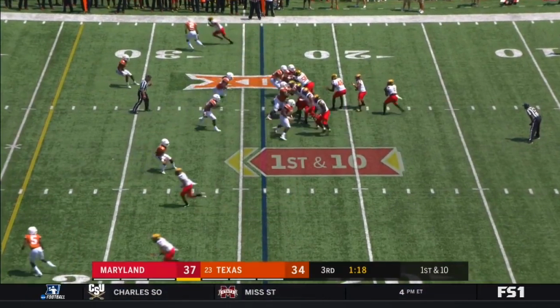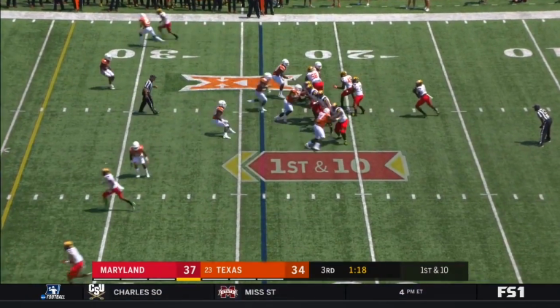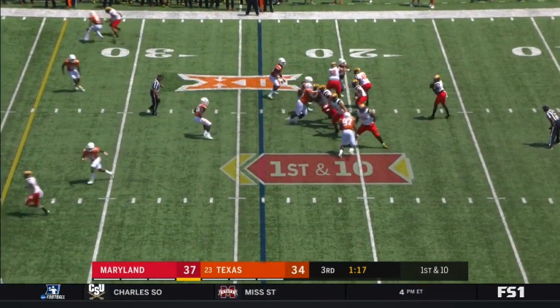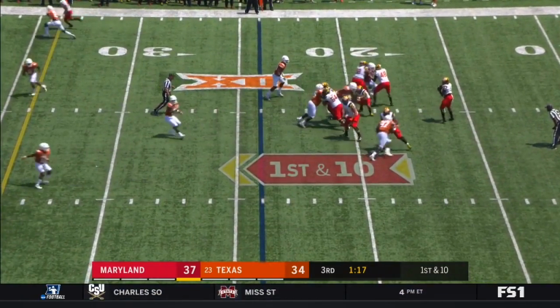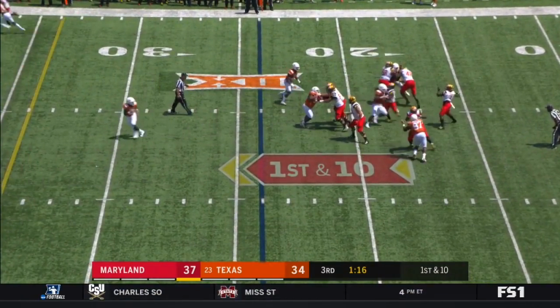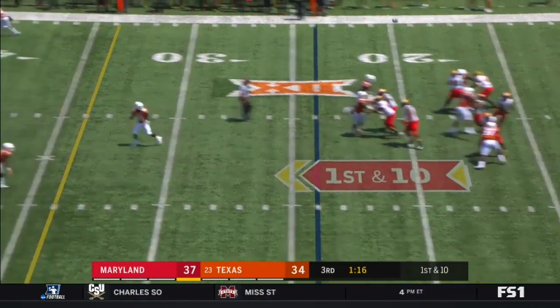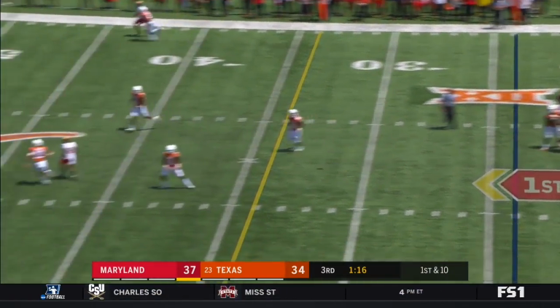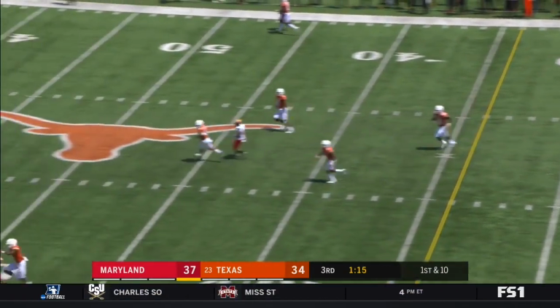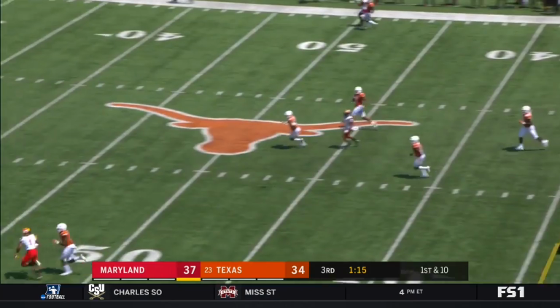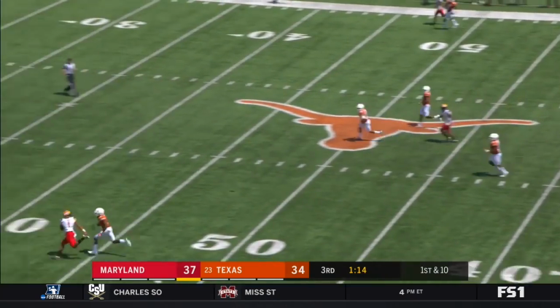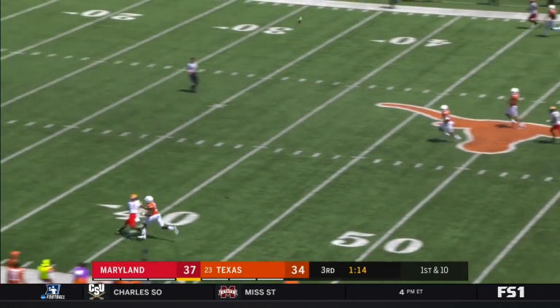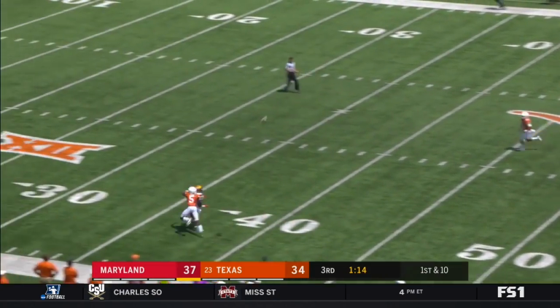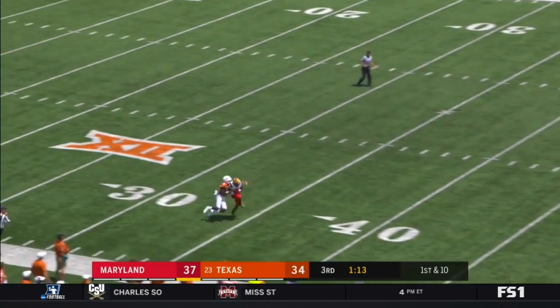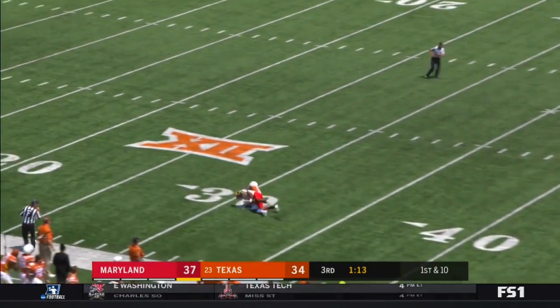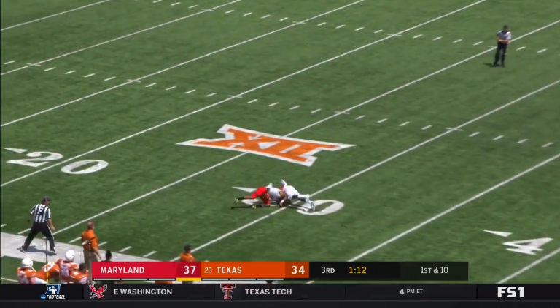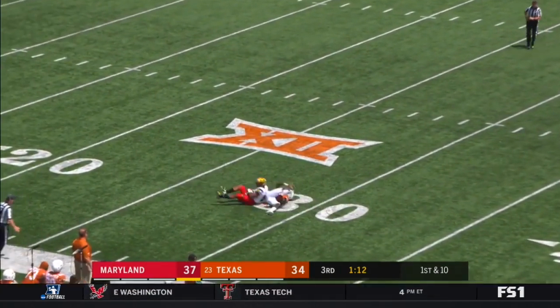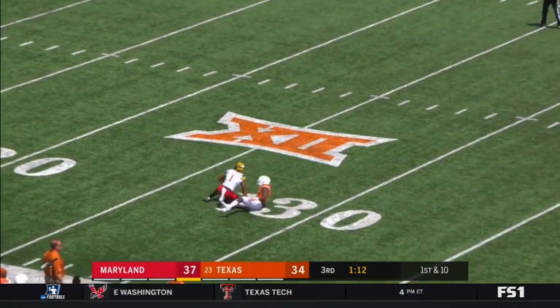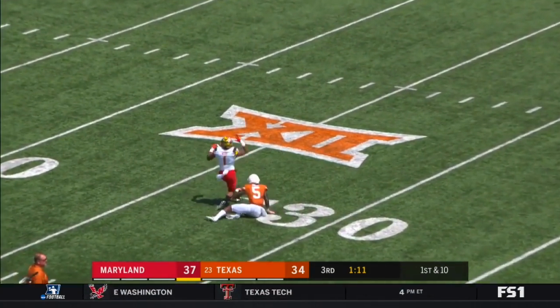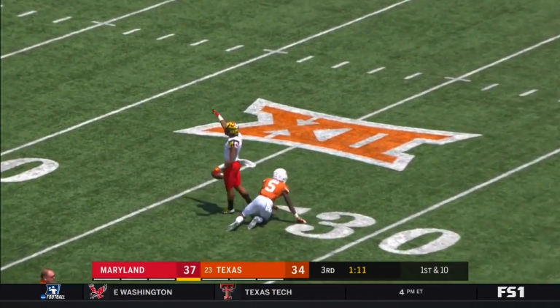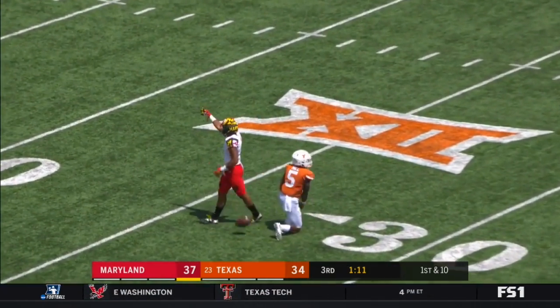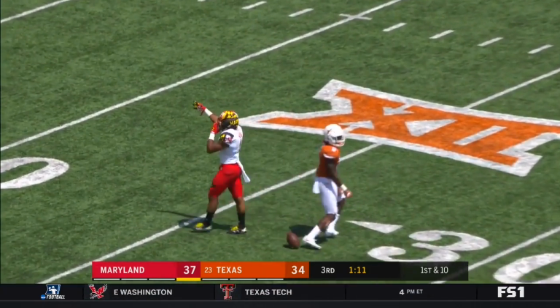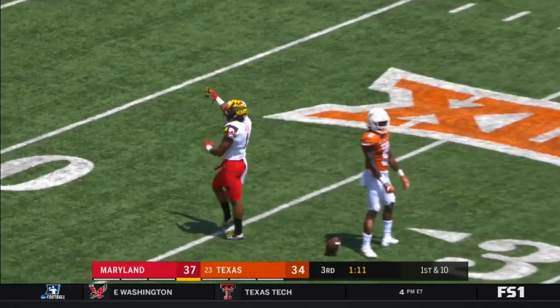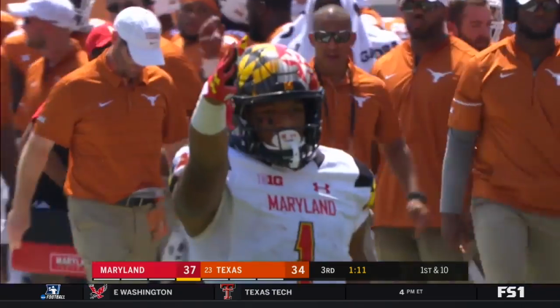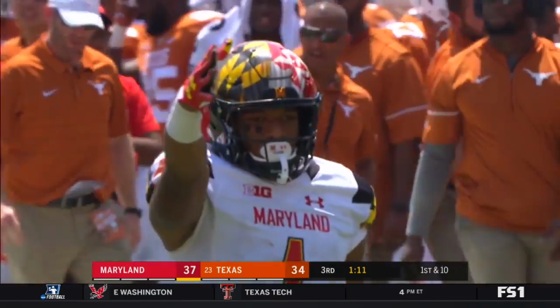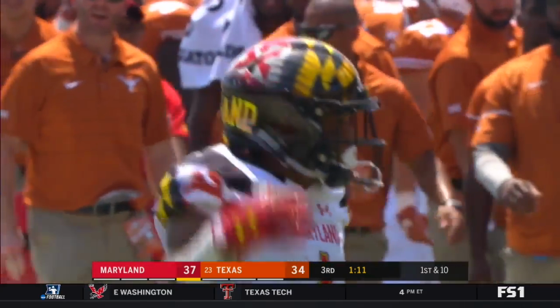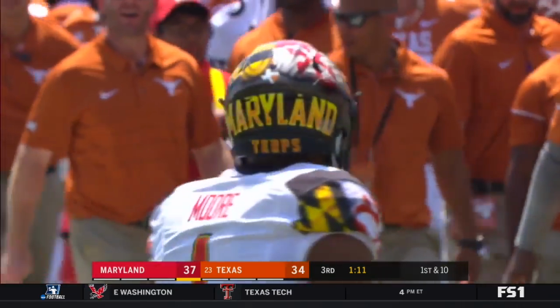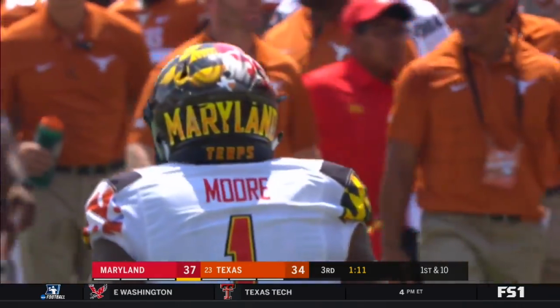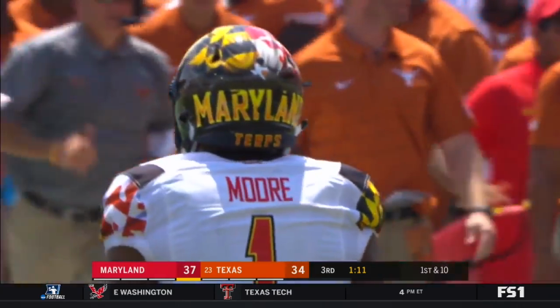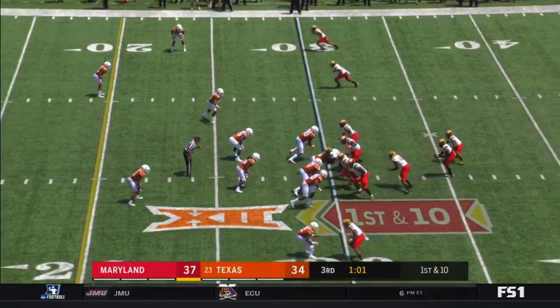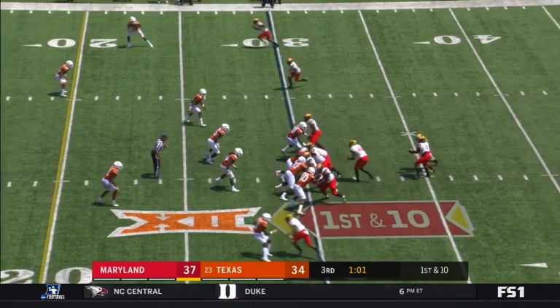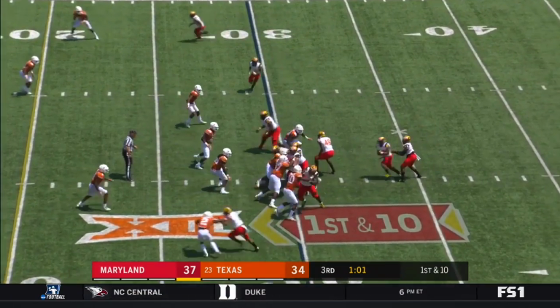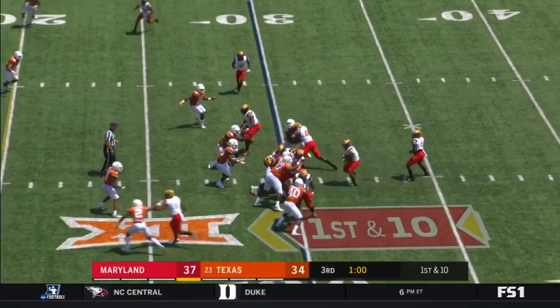Pigram — play action, taking the shot down the sideline — caught! By DJ Moore. Holton Hill on the coverage — a 46-yard completion.